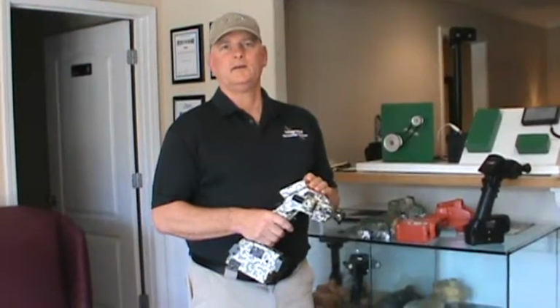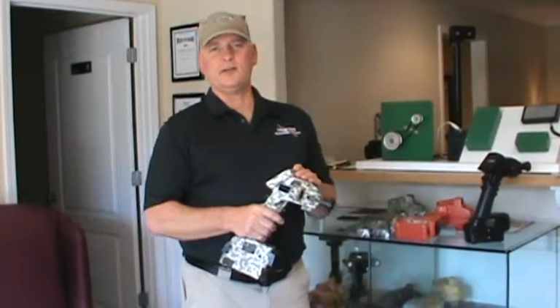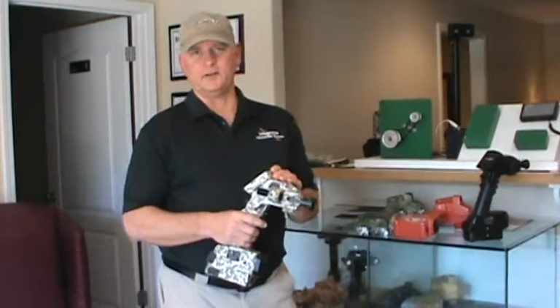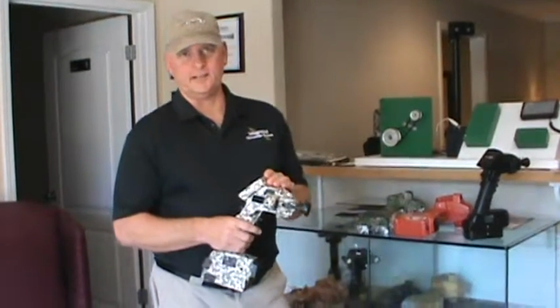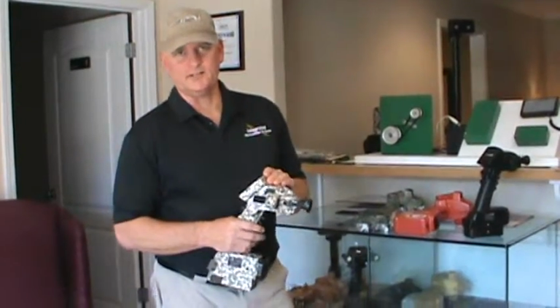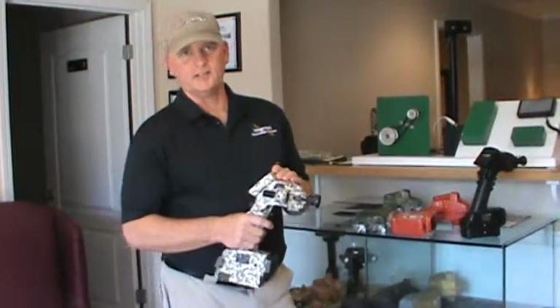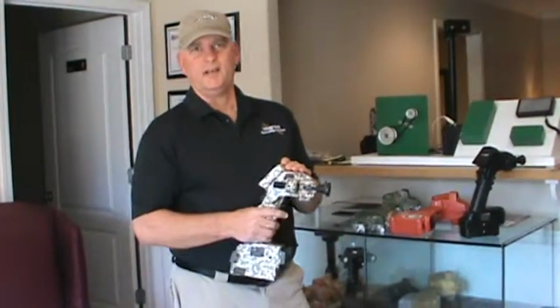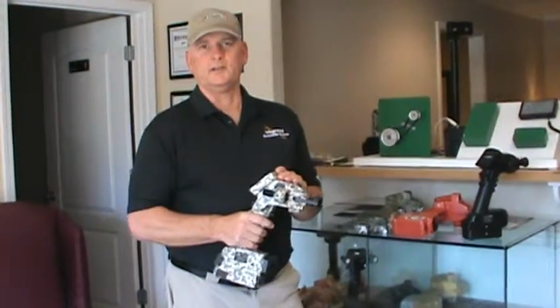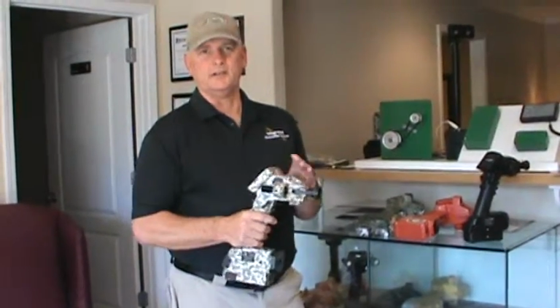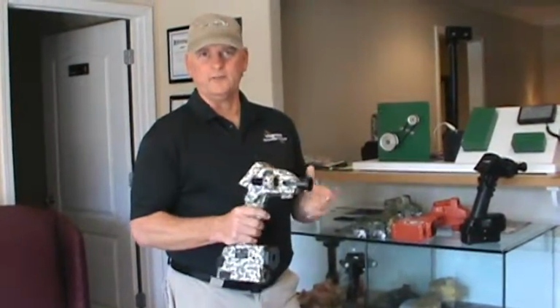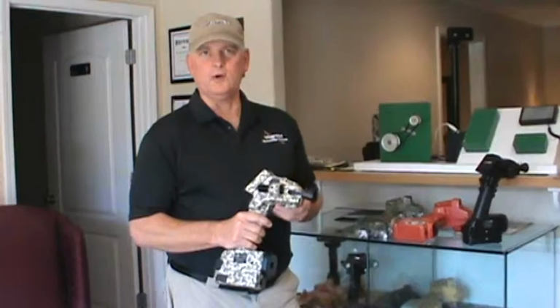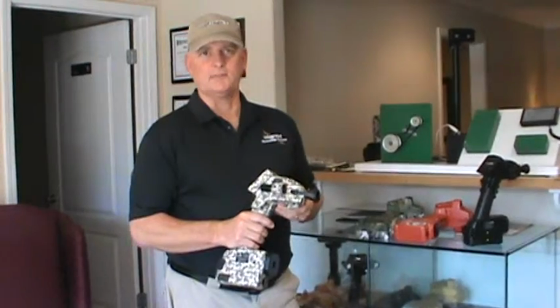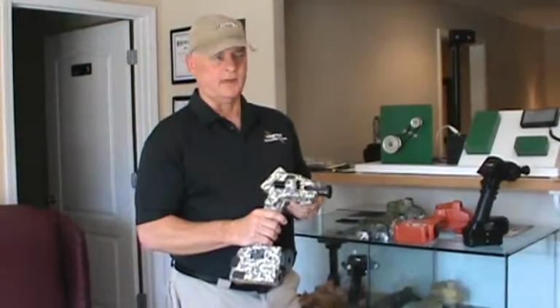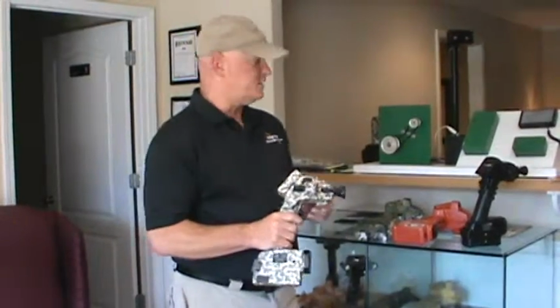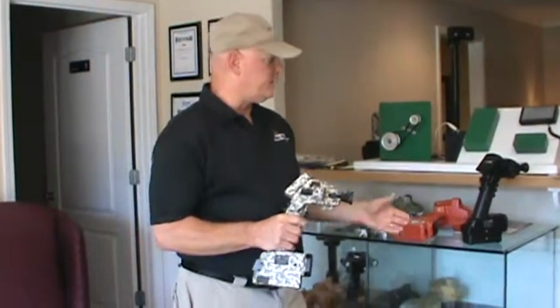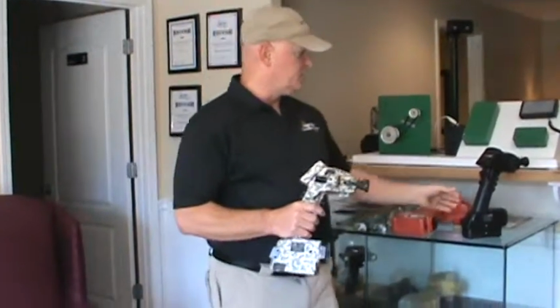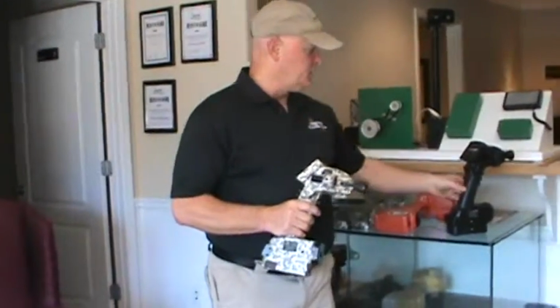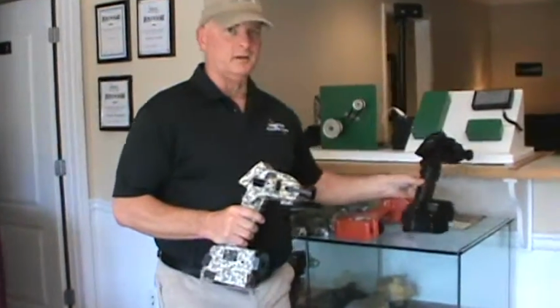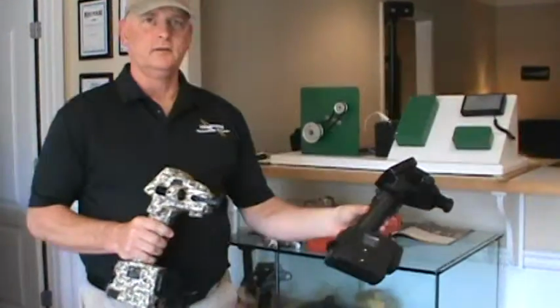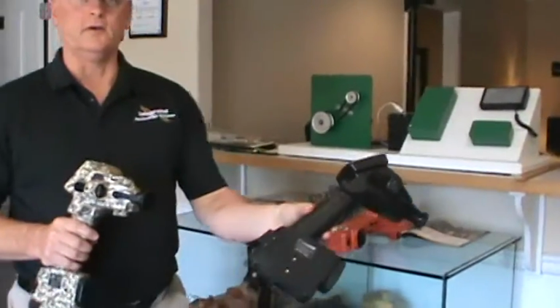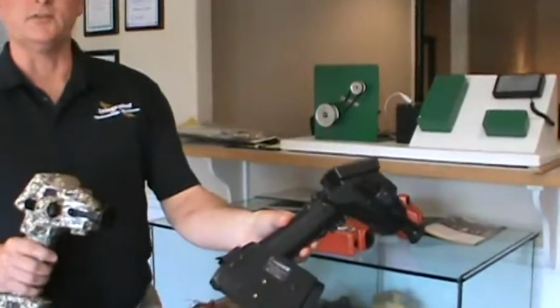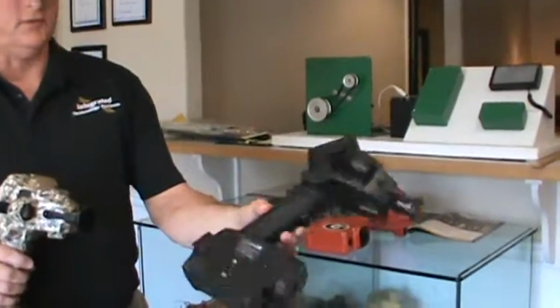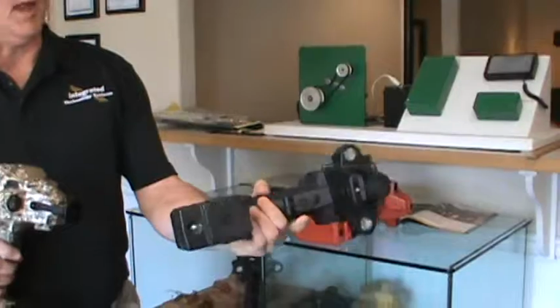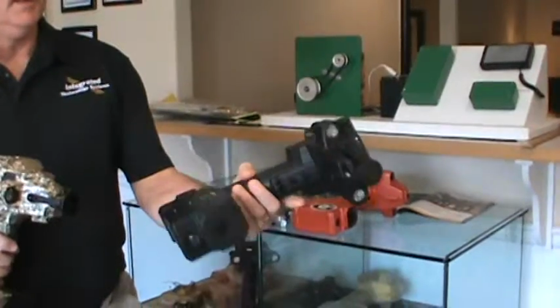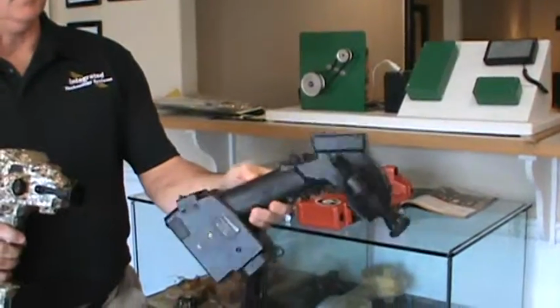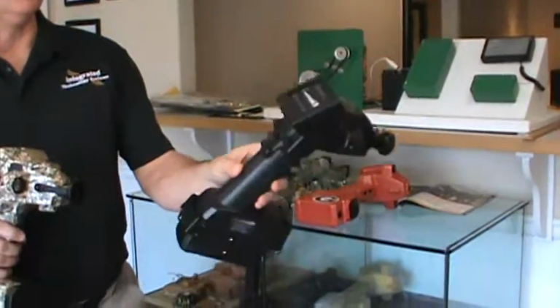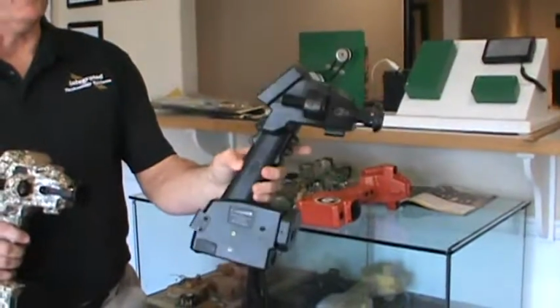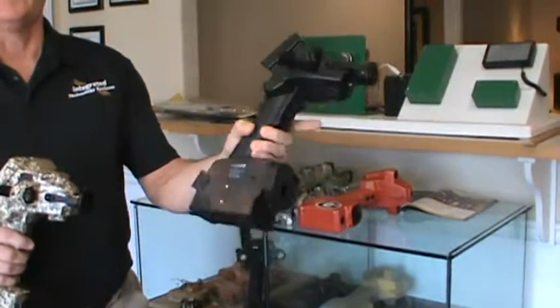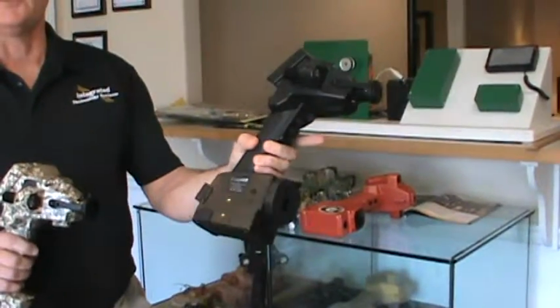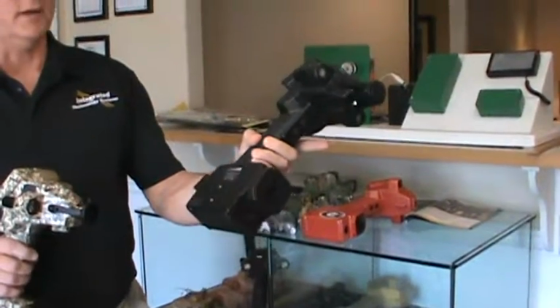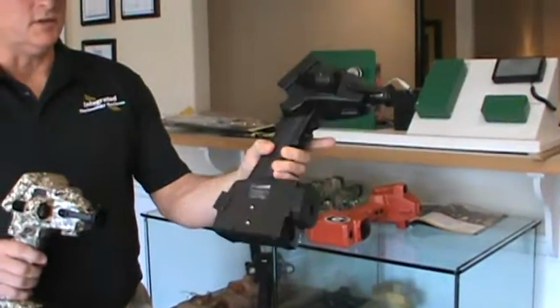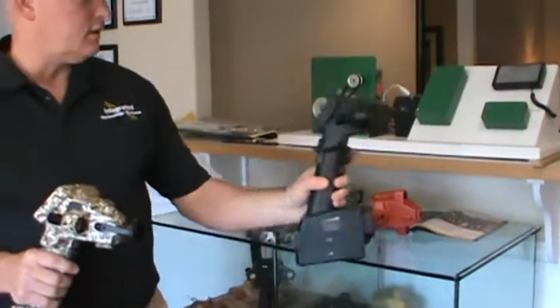Greg Davis with Integrated Technology Systems. I just wanted to tell you about a few coating options that we have for the T5 Thermal. The standard coating is just black — typically law enforcement officers just get this color.